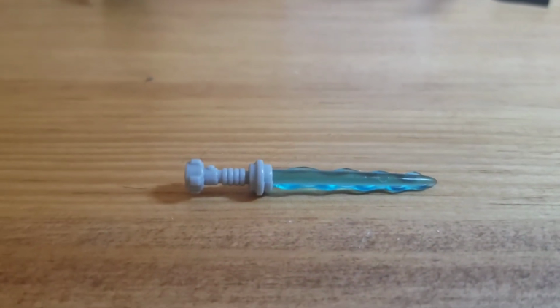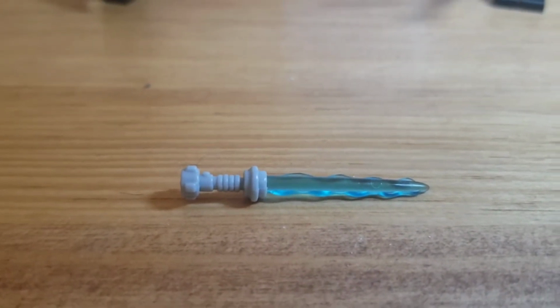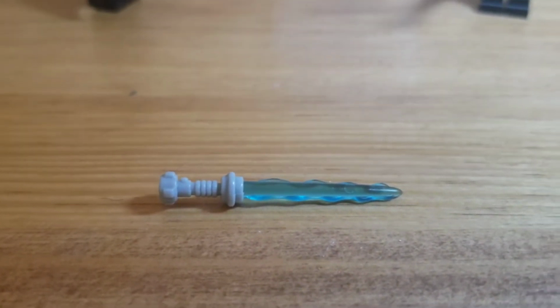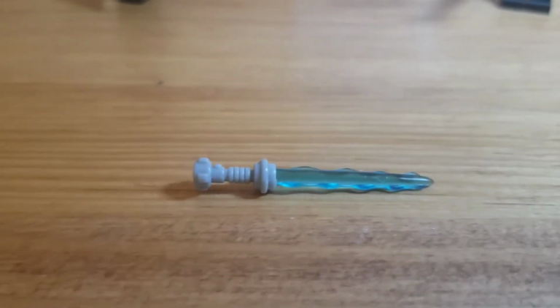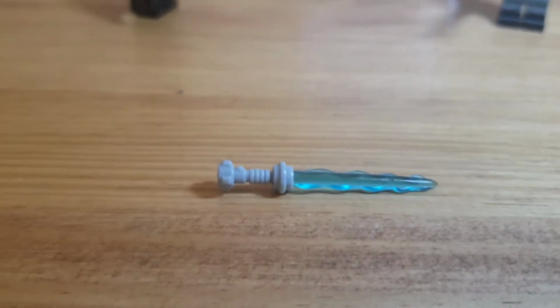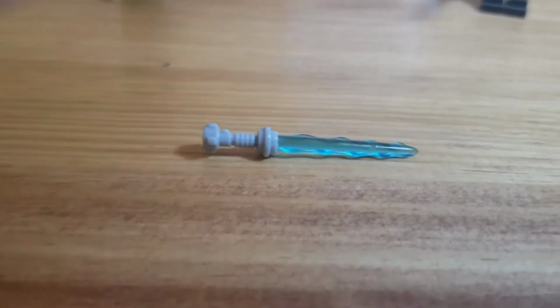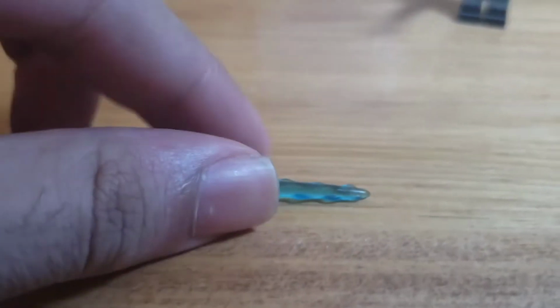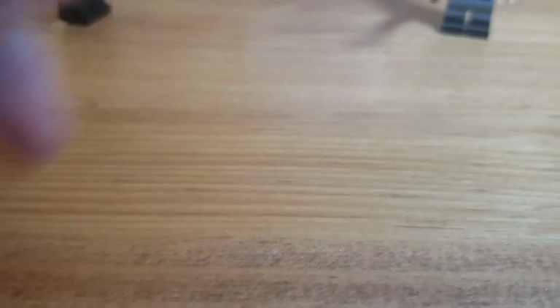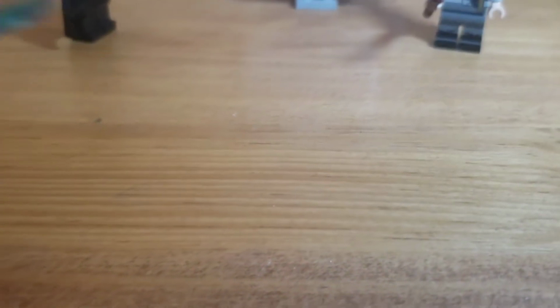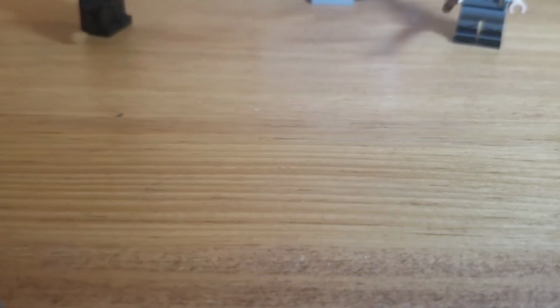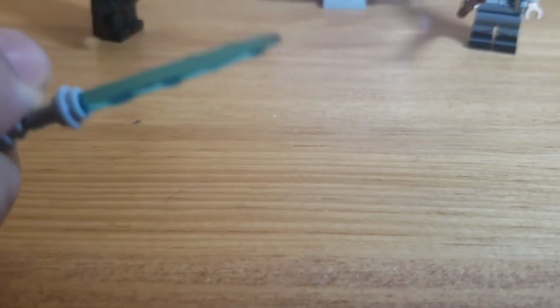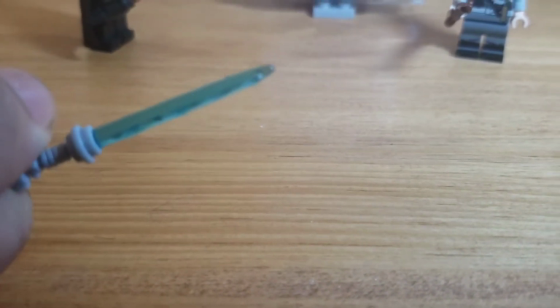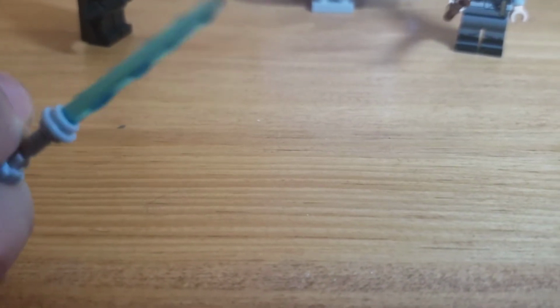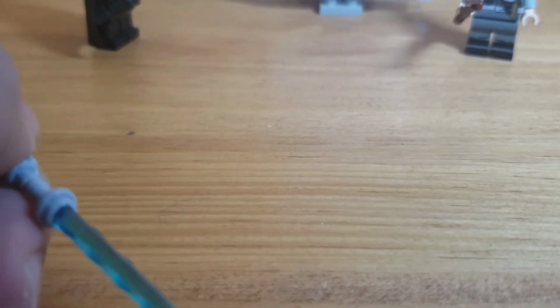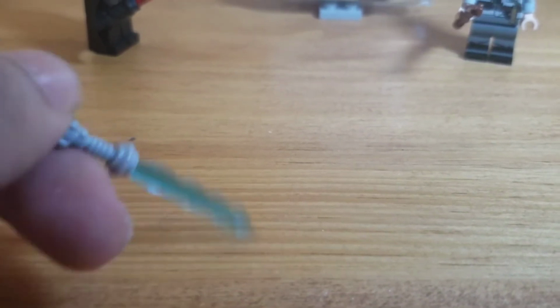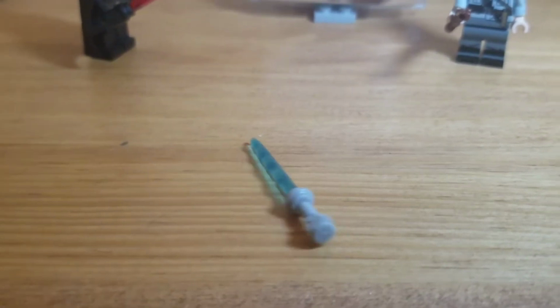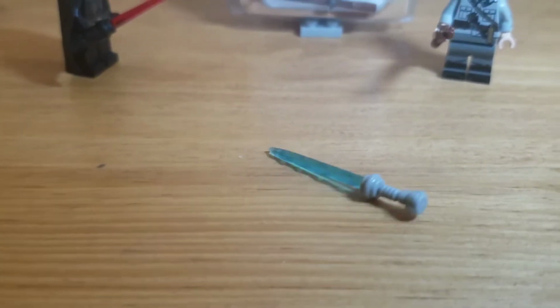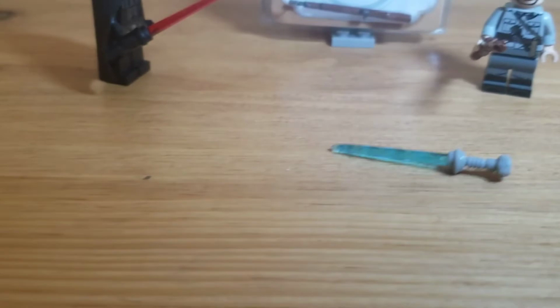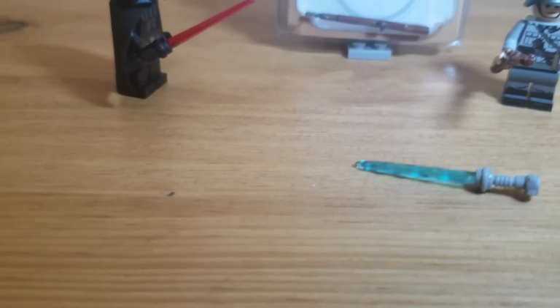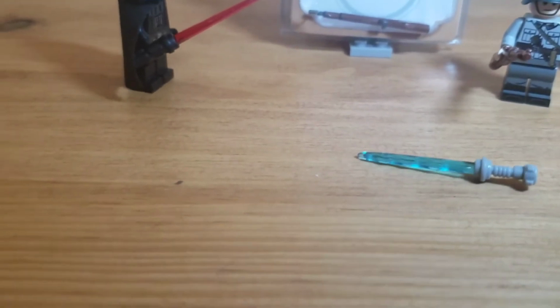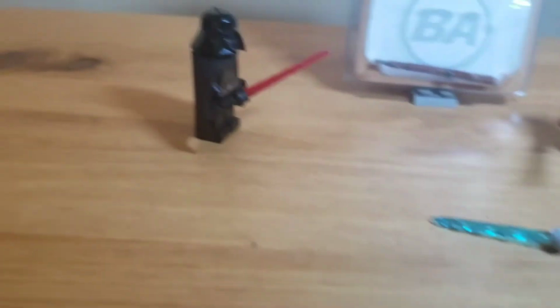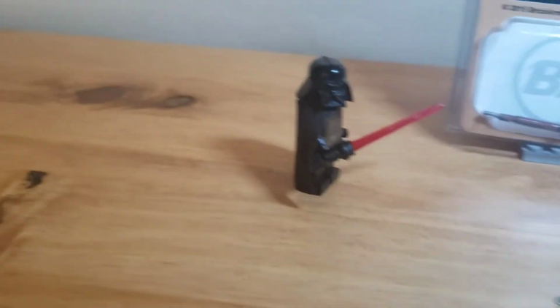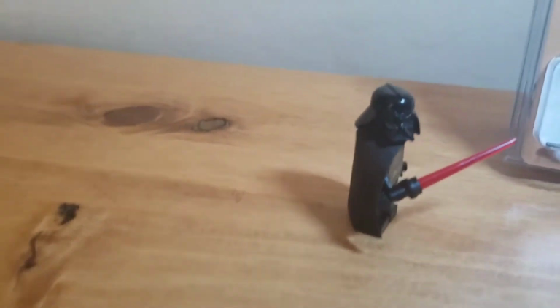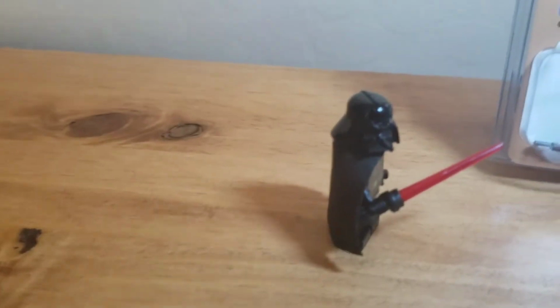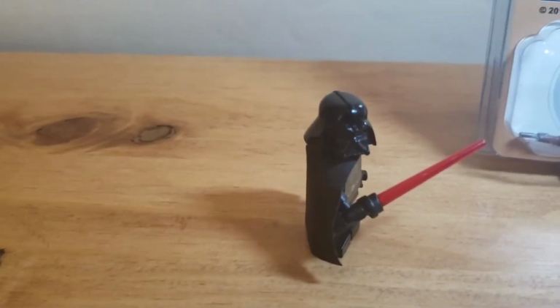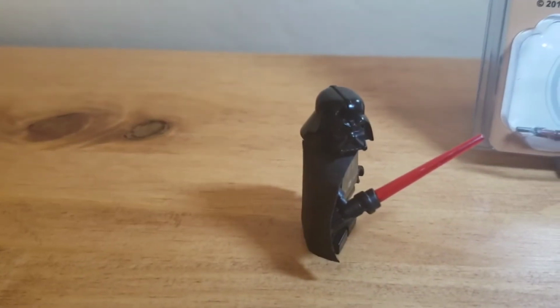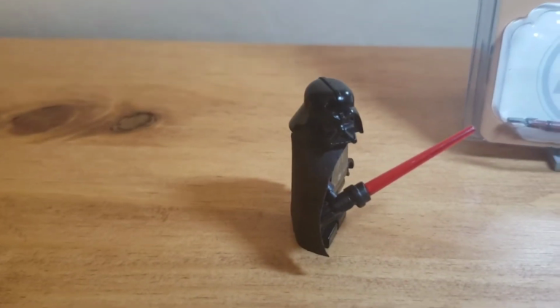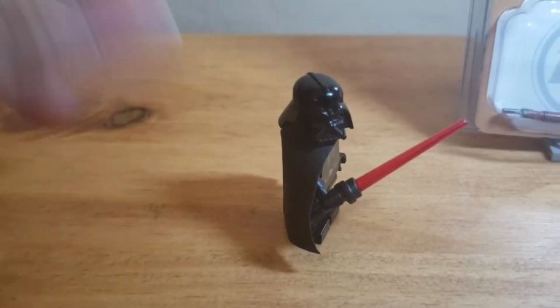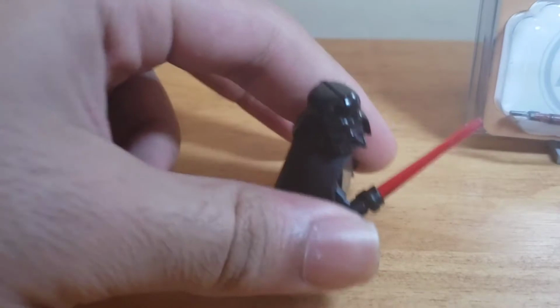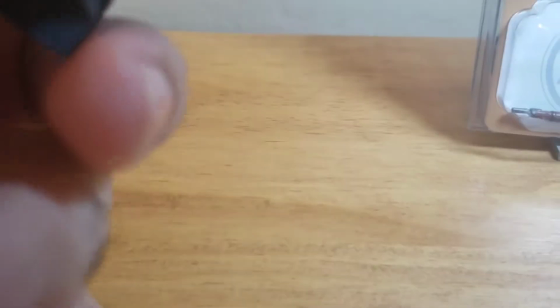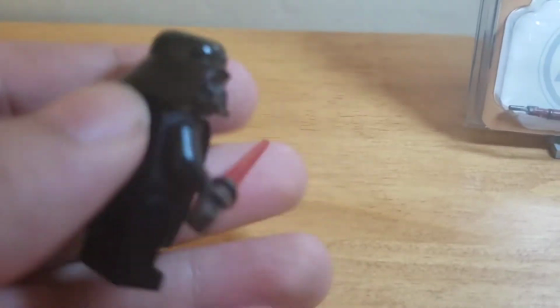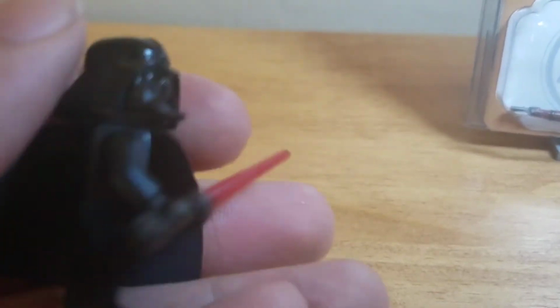I'm pretty sure you can already guess what this is. This is a lightsaber. Who doesn't know what a lightsaber is? I got another one, except this one is a special mold for Darth Vader.